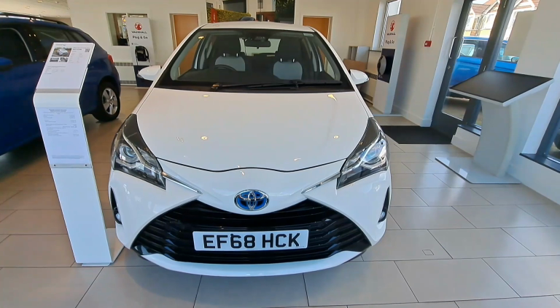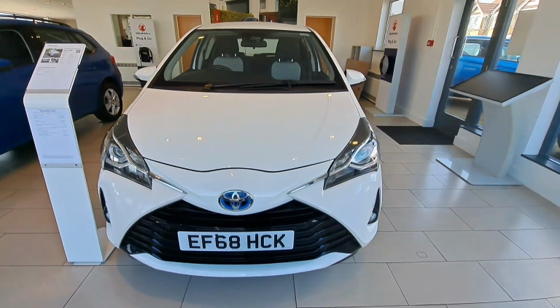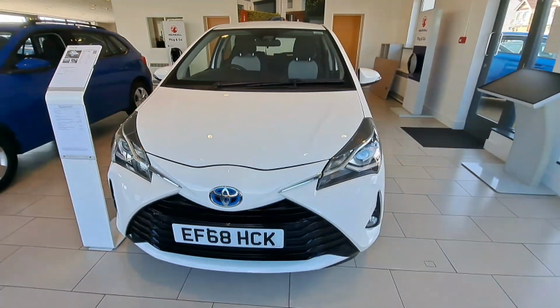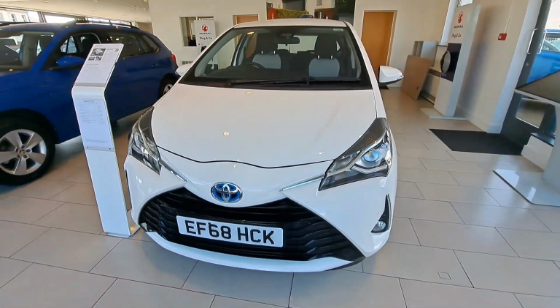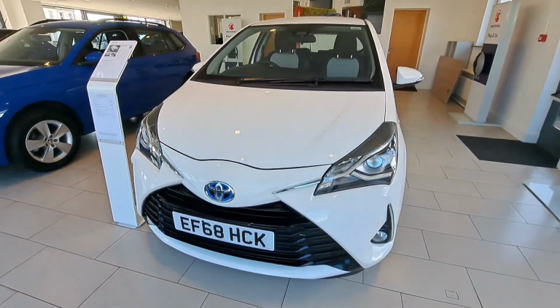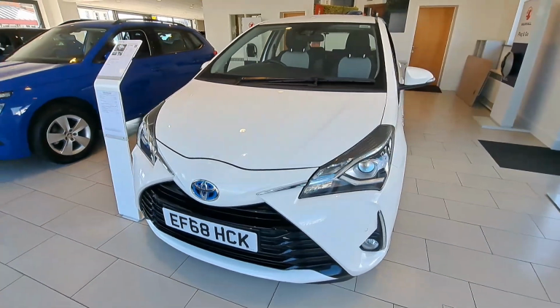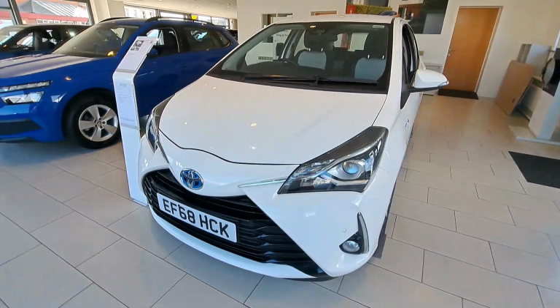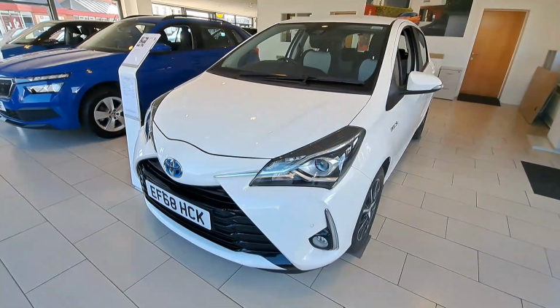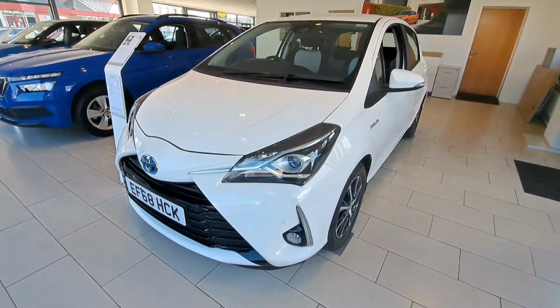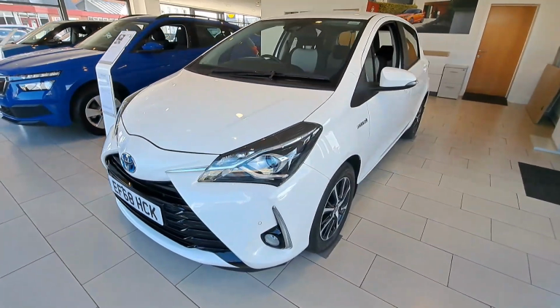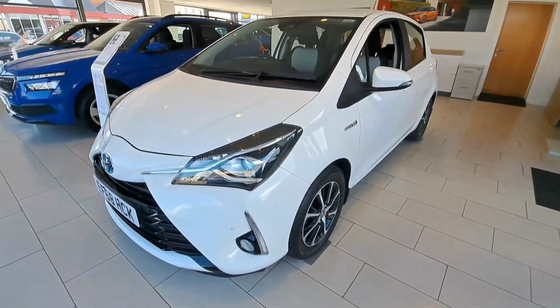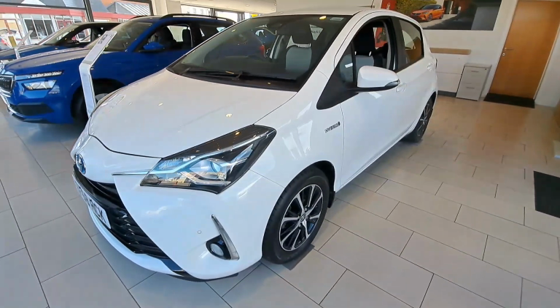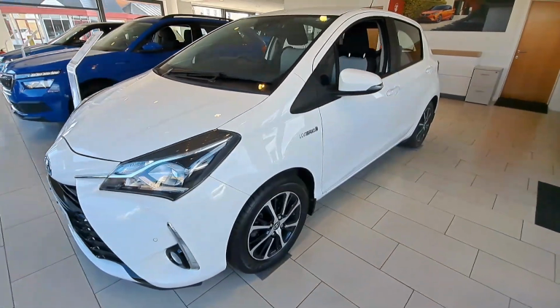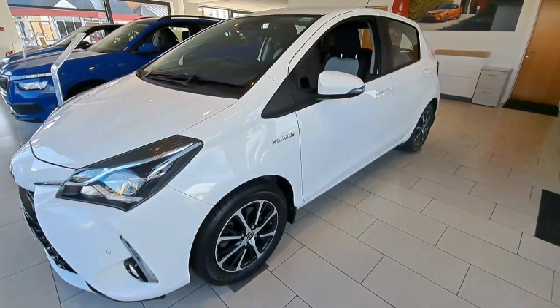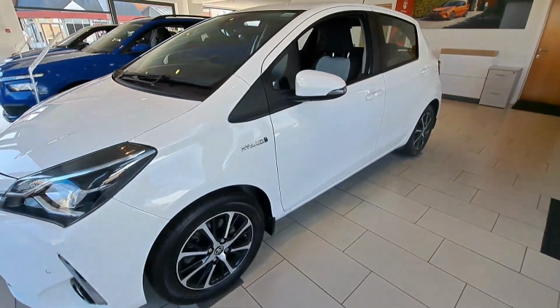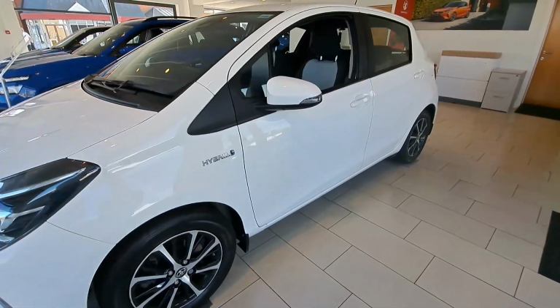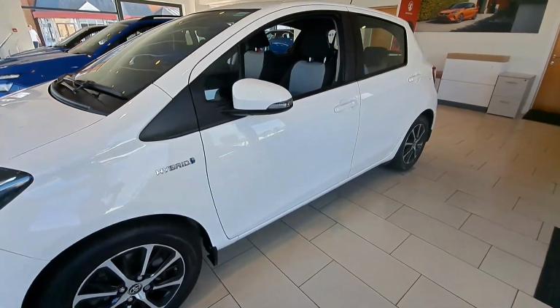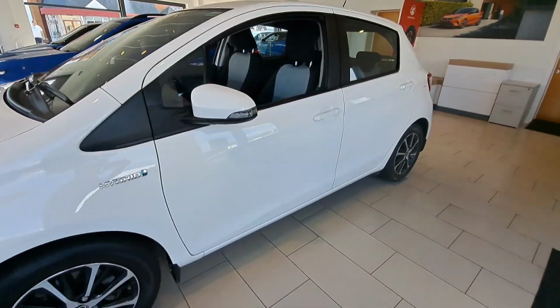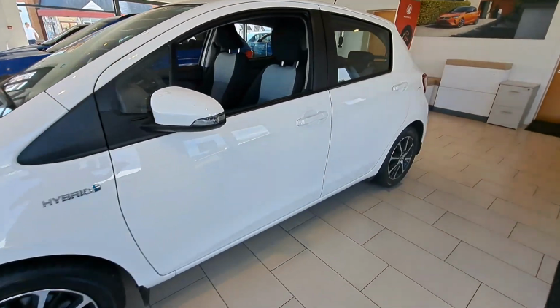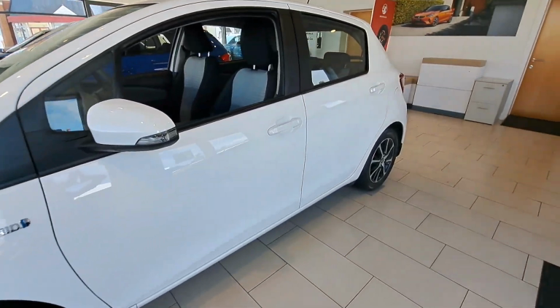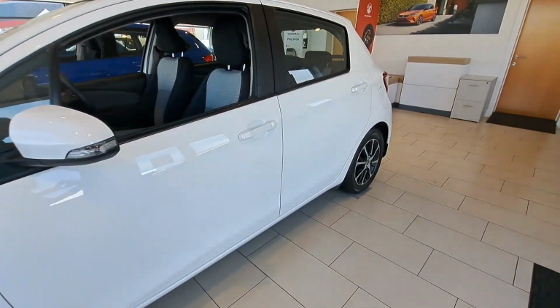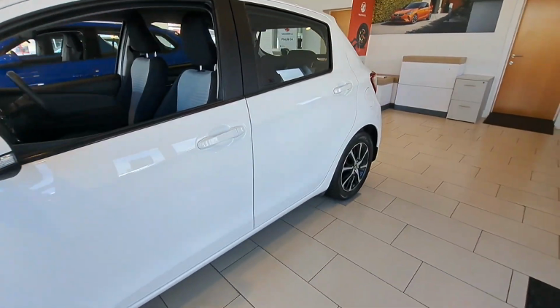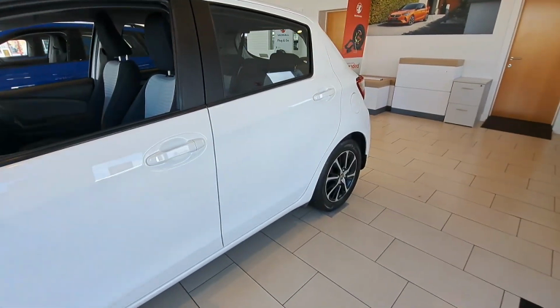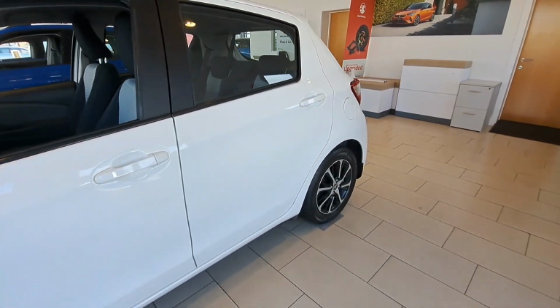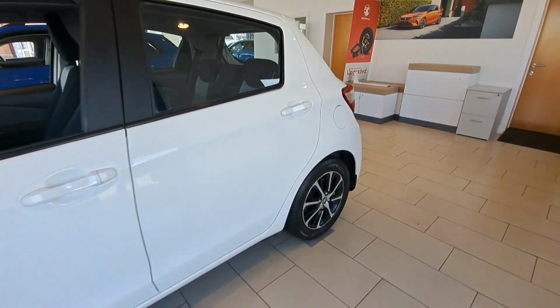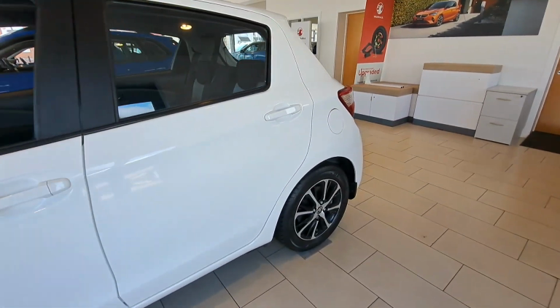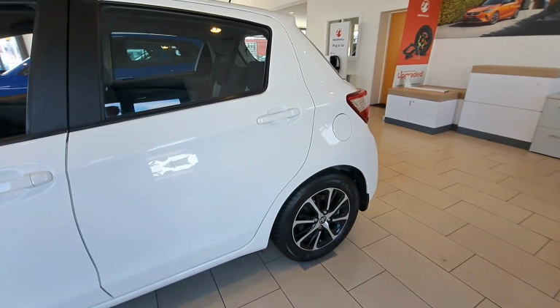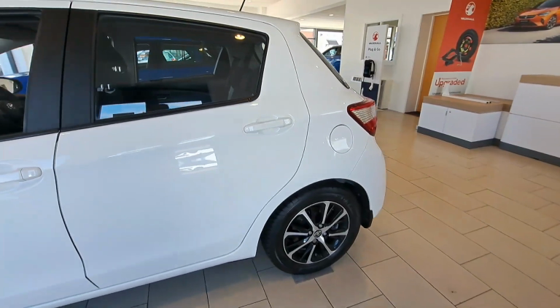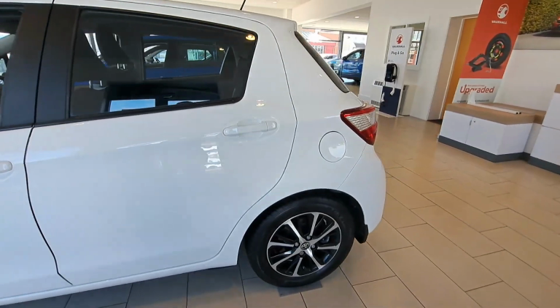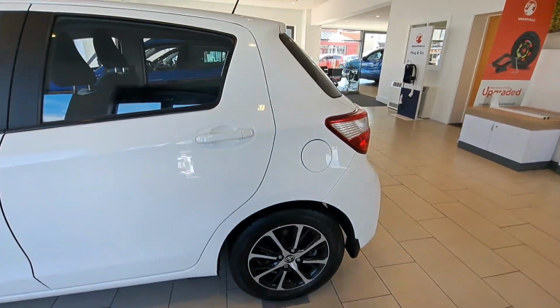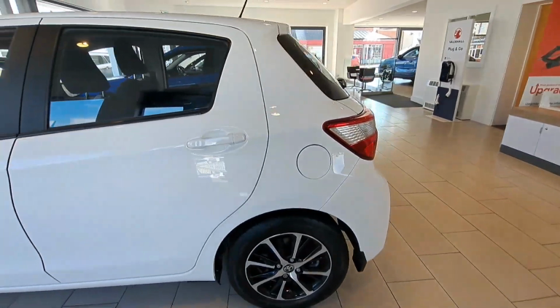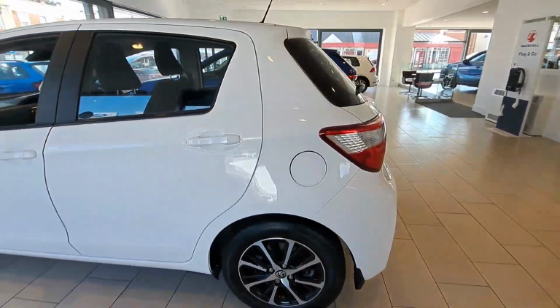This is the Toyota Yaris 1.5 Icon Tech HEV hybrid in white, incorporating 15 inch alloy wheels, body coloured door handles, and reversing camera with tinted windows.